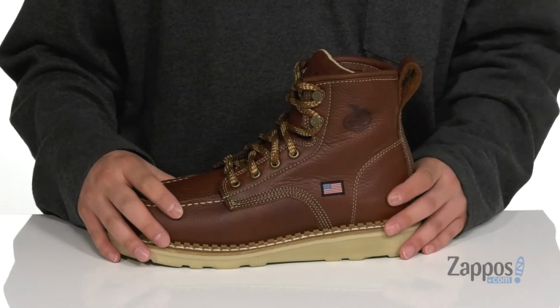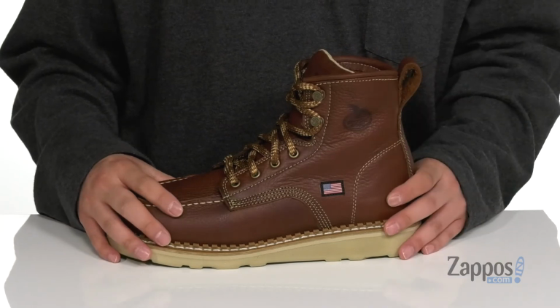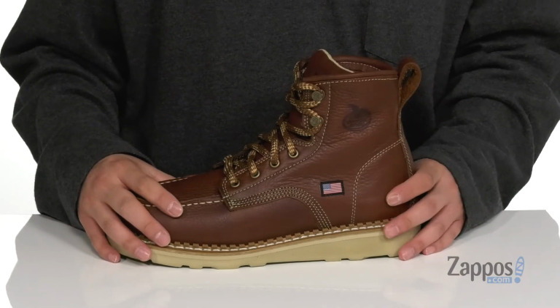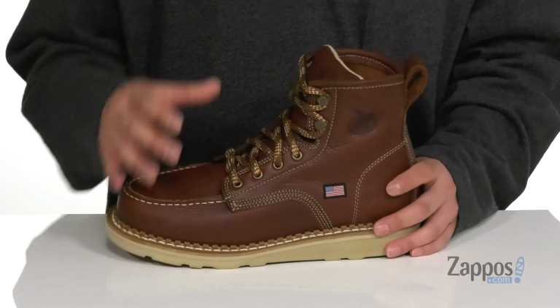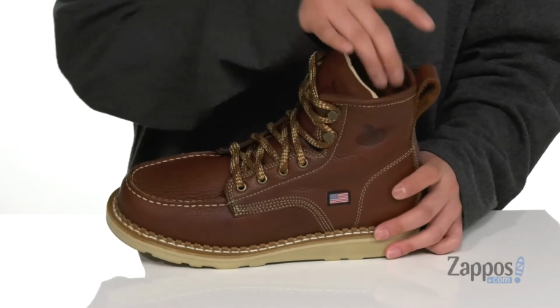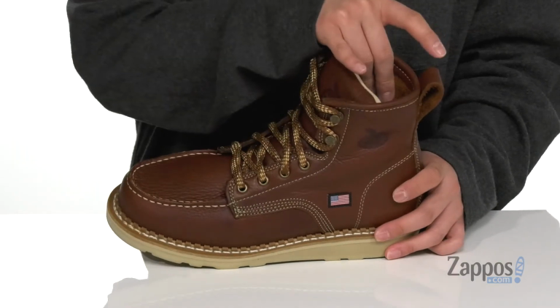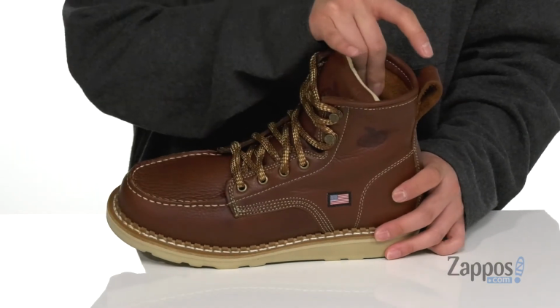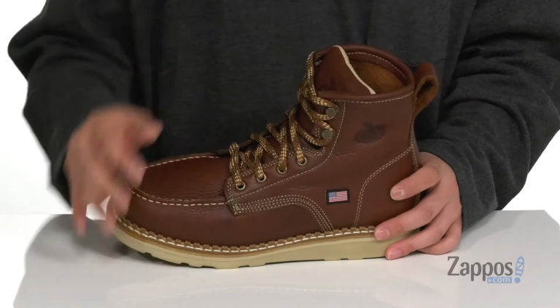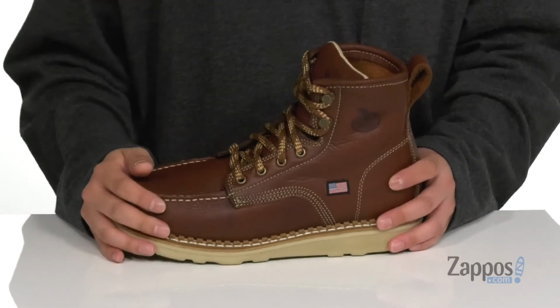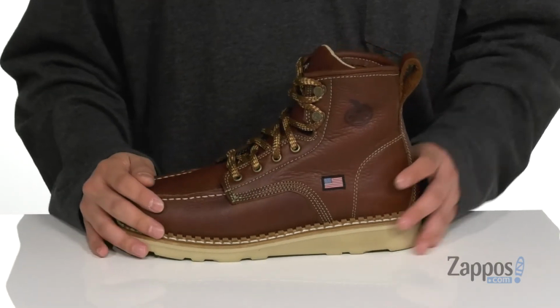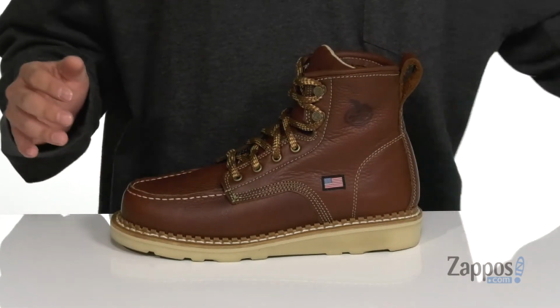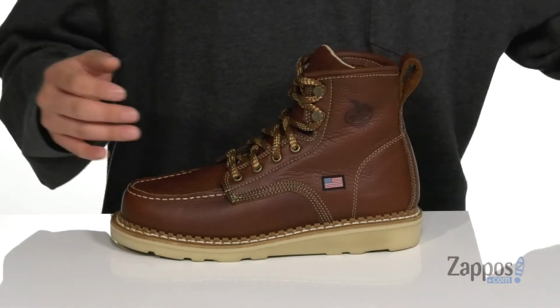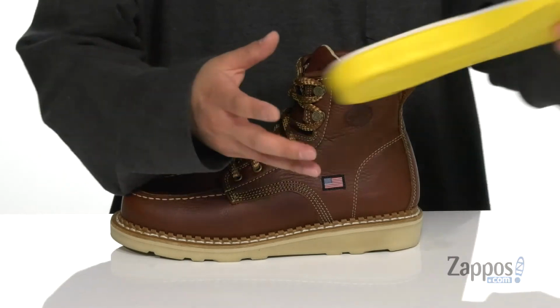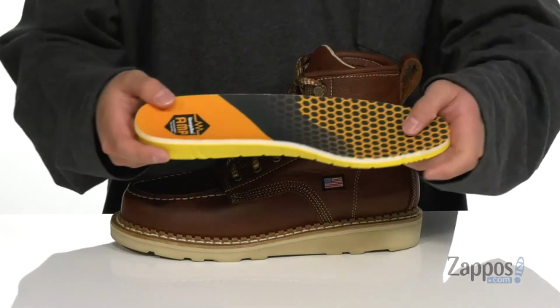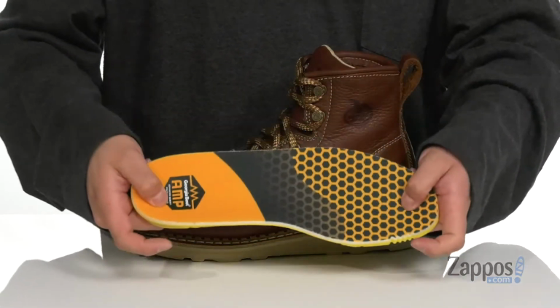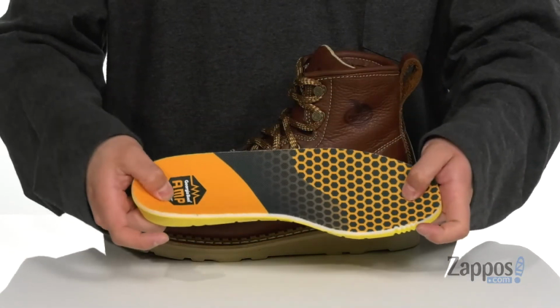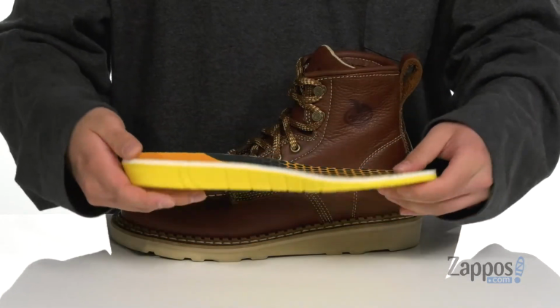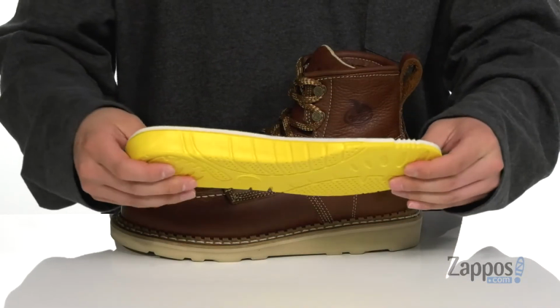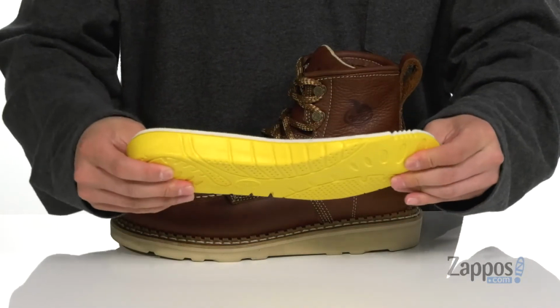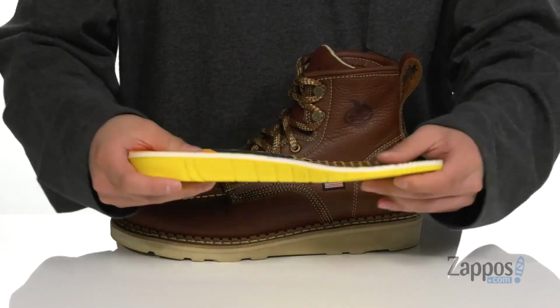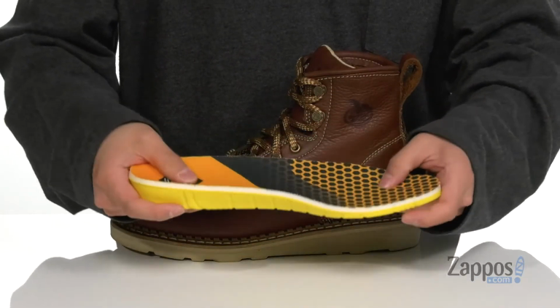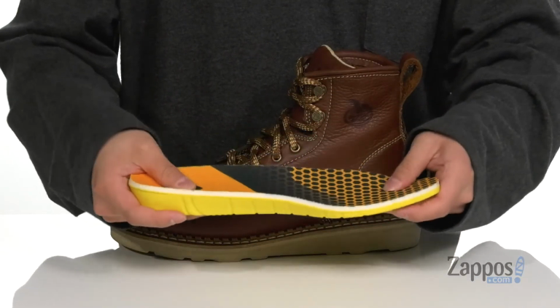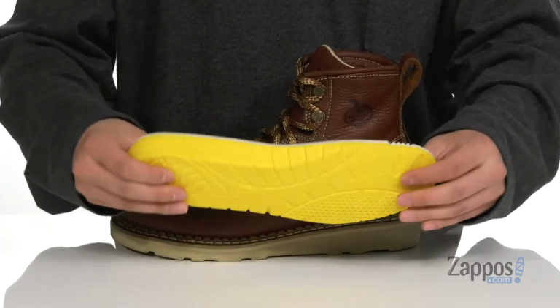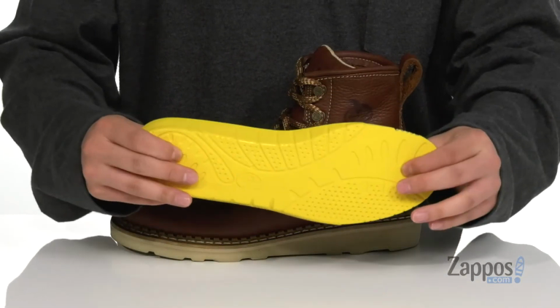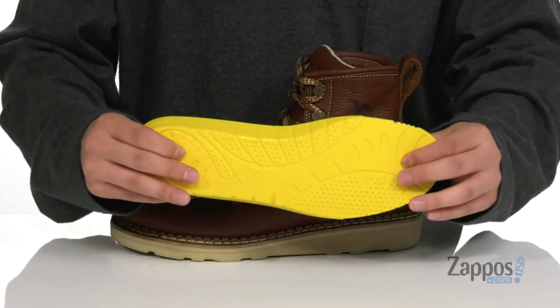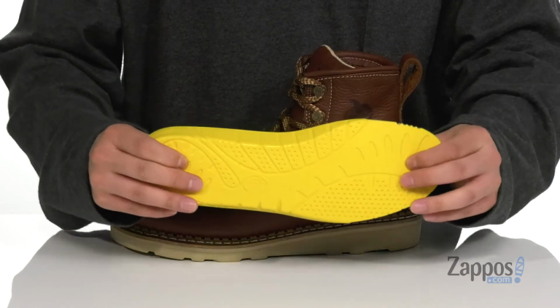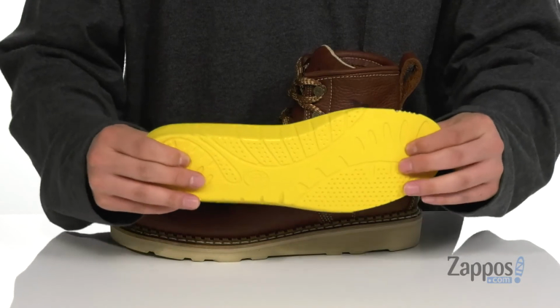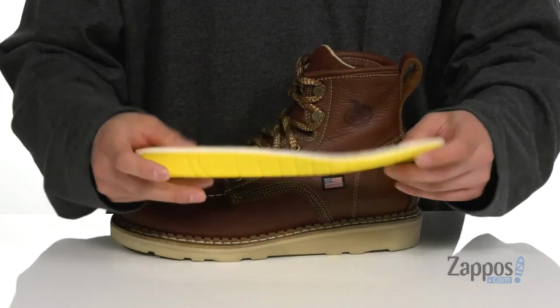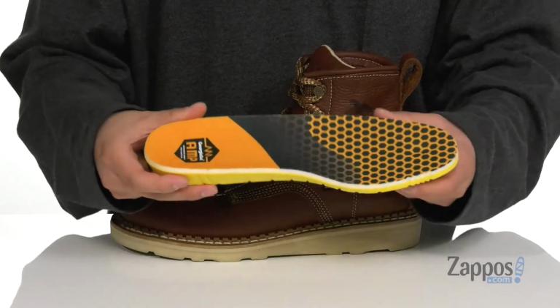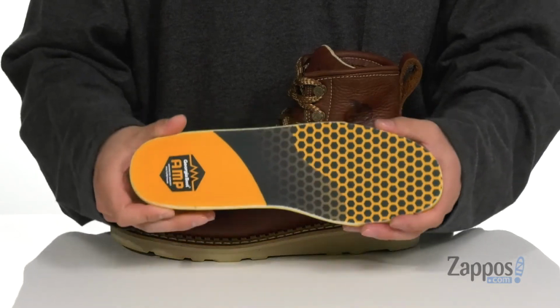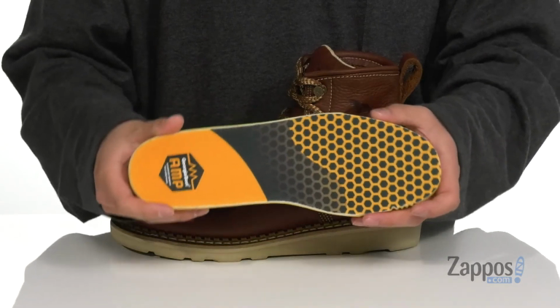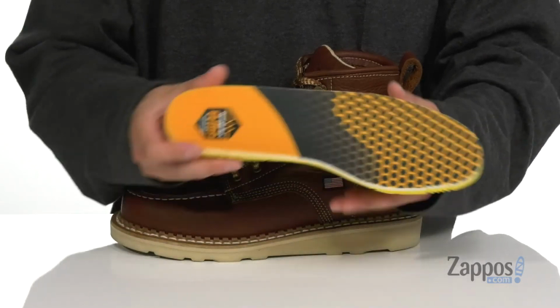You've also got a padded tongue for additional comfort, a pull tab located at the heel area allowing you to throw the boot on with ease, and a soft pigskin leather lining. A removable cushioned footbed is padded right where you need it and features the AMP system, which is memory foam up top and polyurethane down low to keep you comfortable with each and every step while you're on your feet.